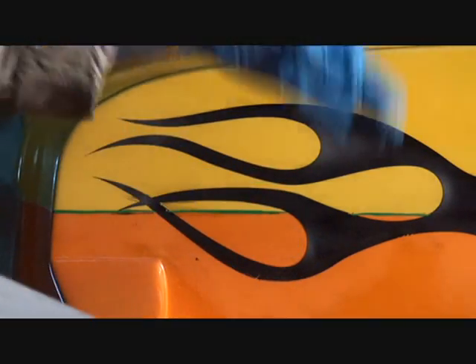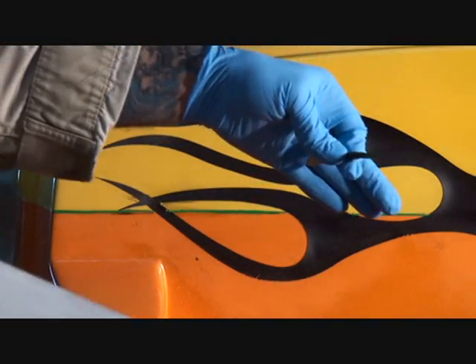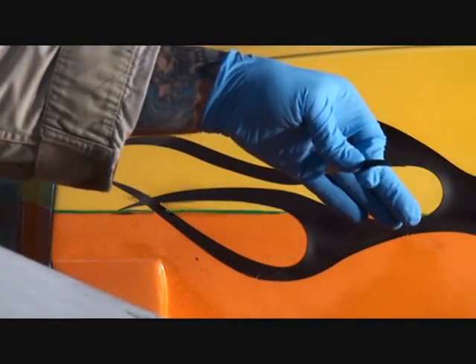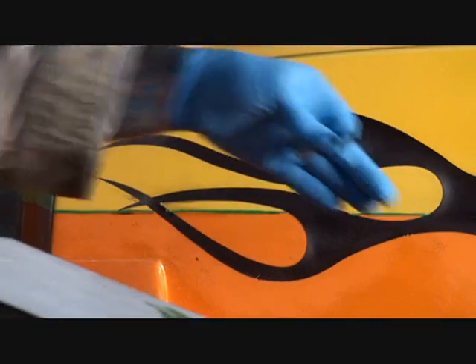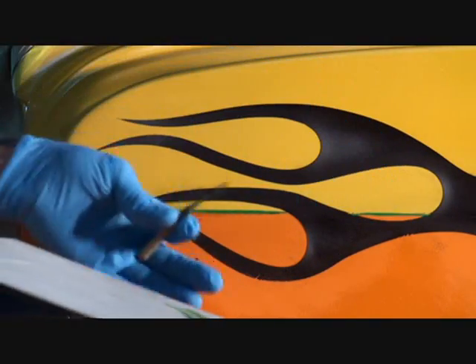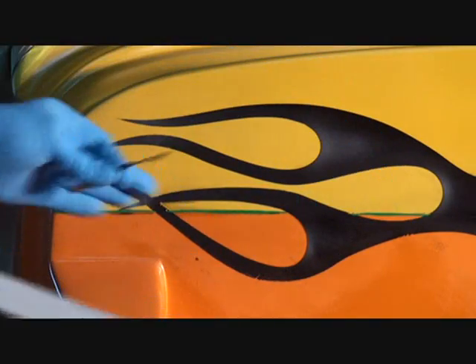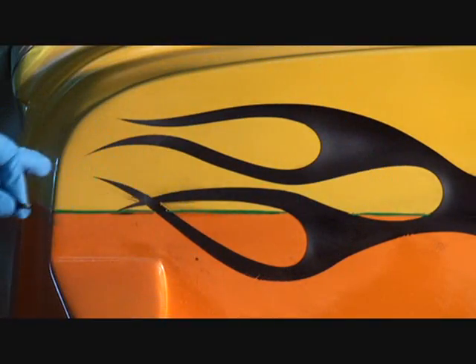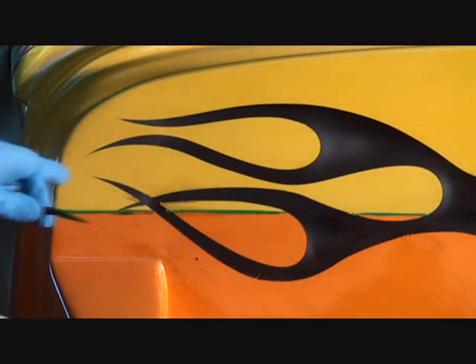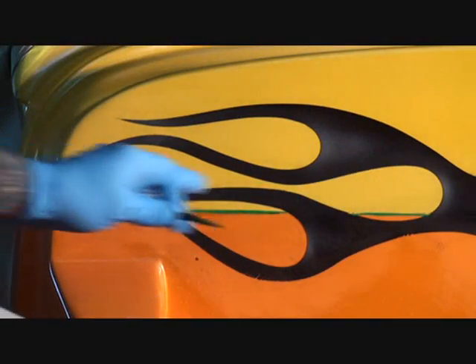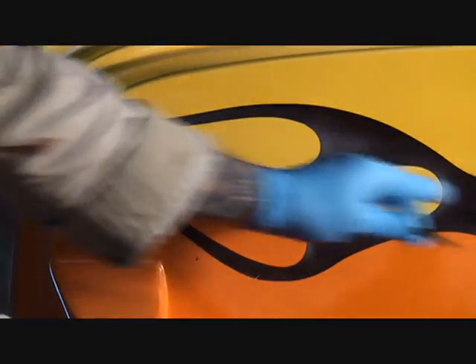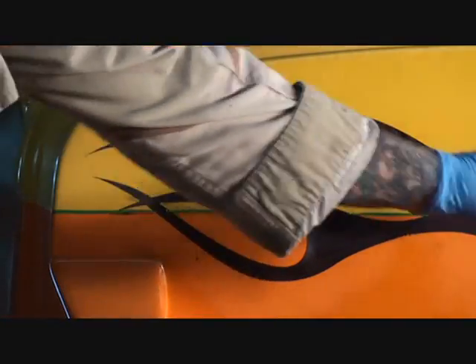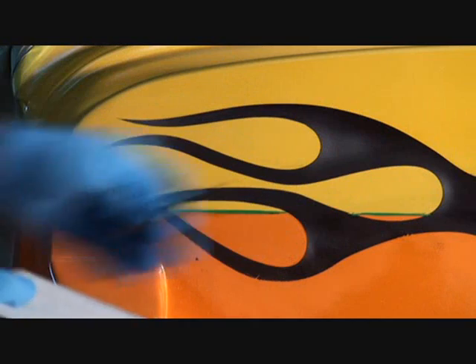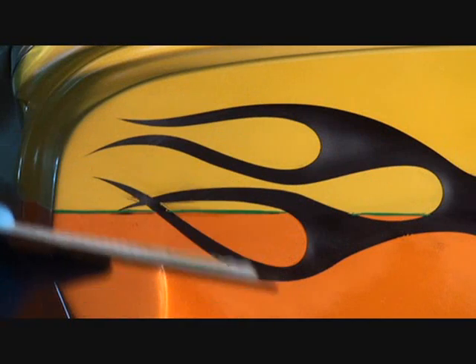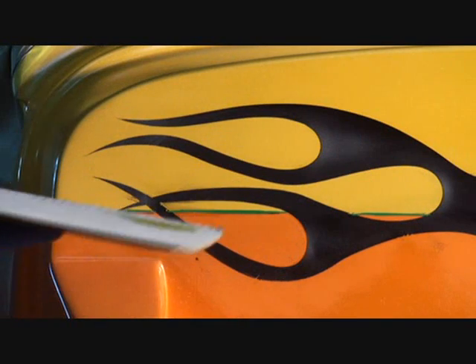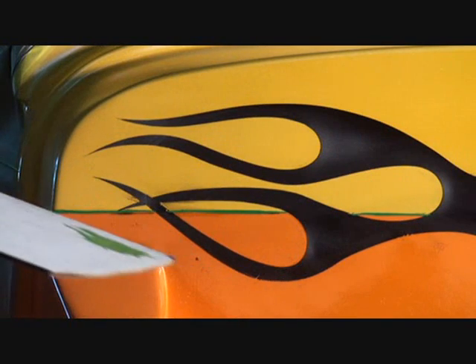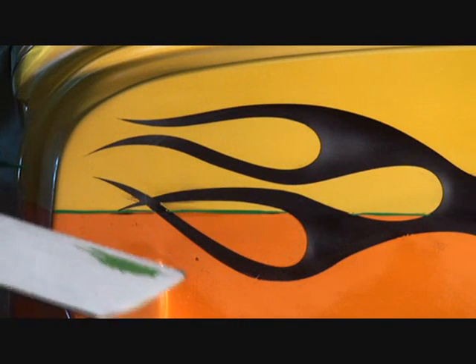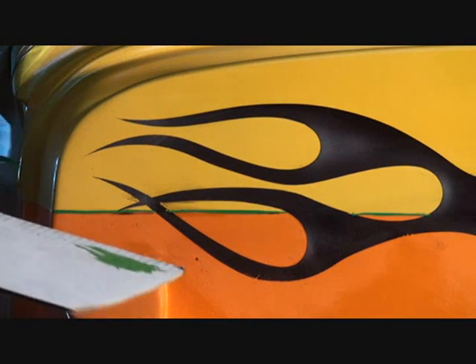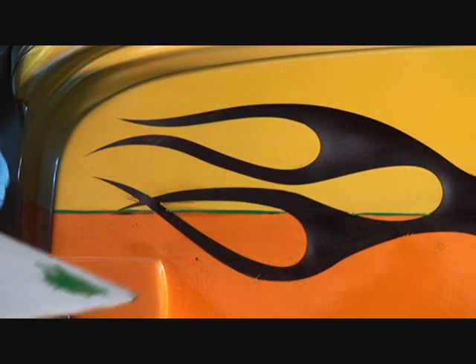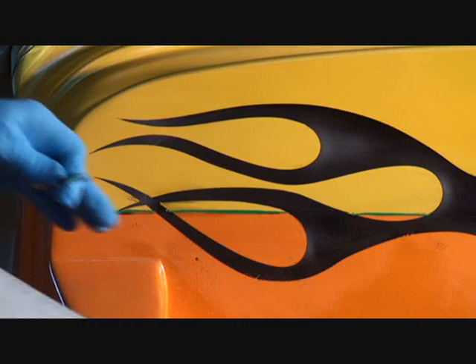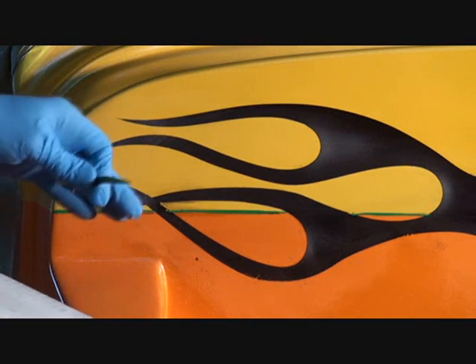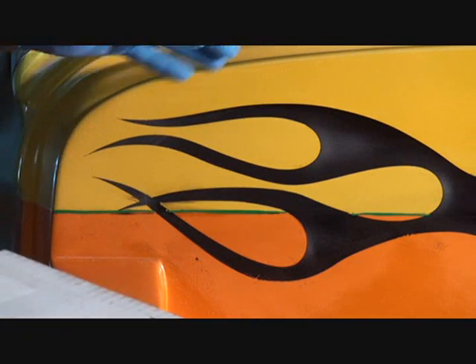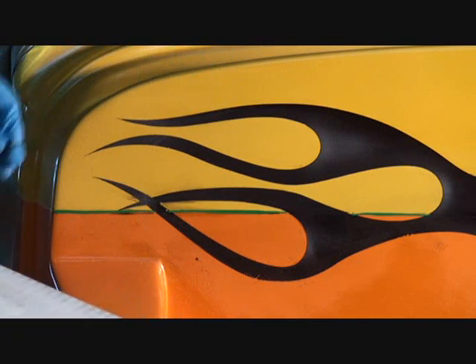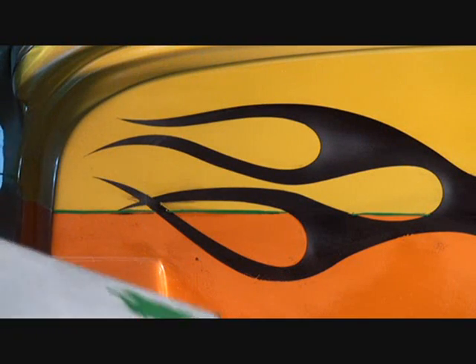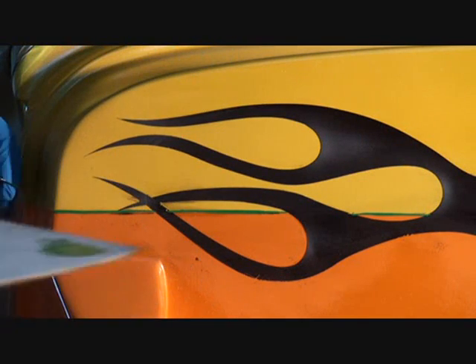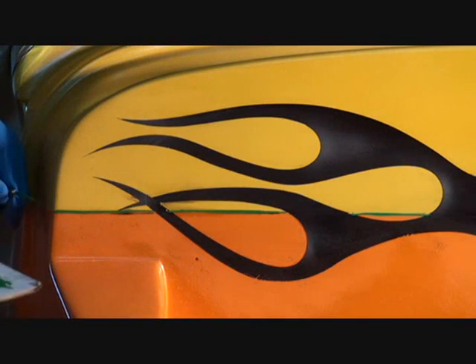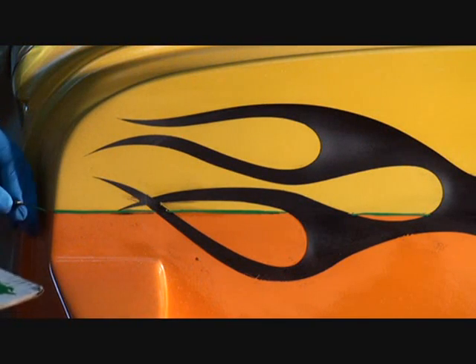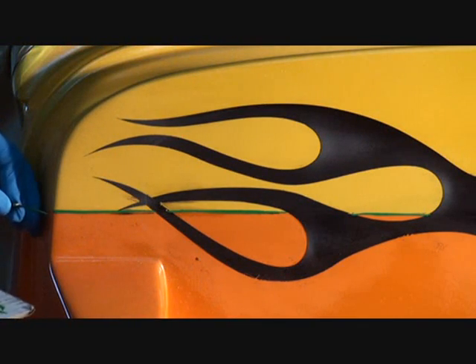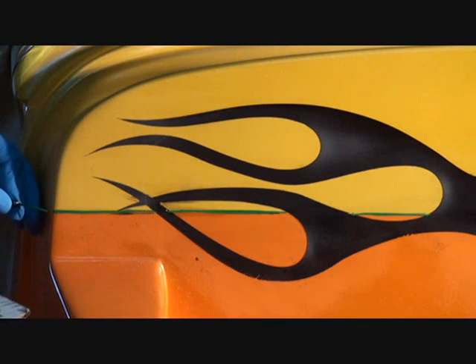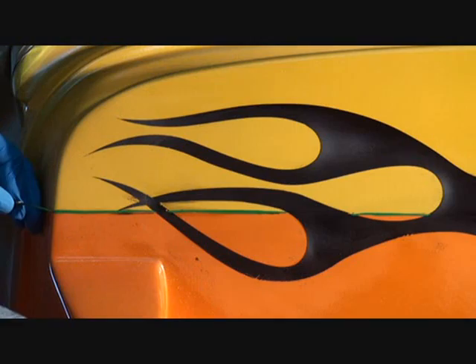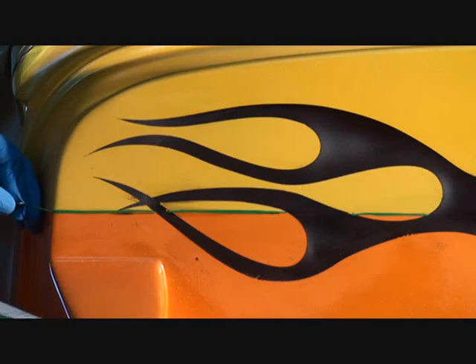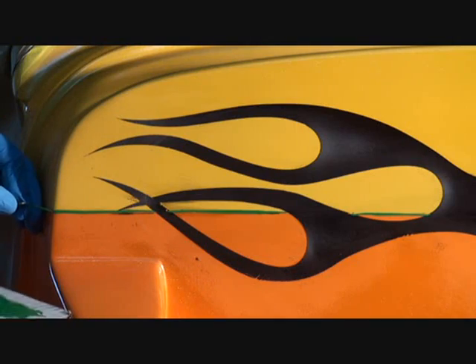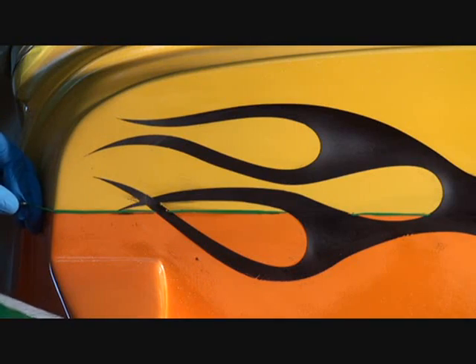Let's see what we got to do next. I'm going to go ahead and pinstripe the green line on there, then I'll come back and show you what we're going to do next.